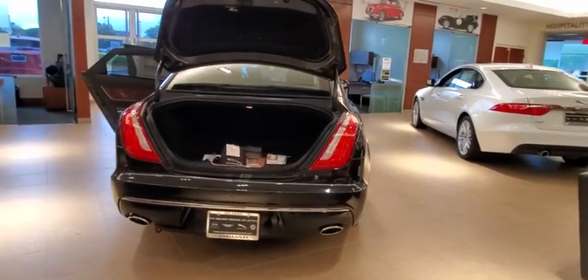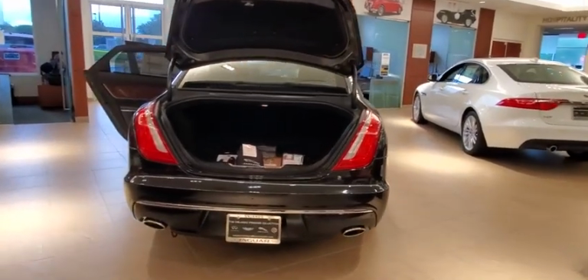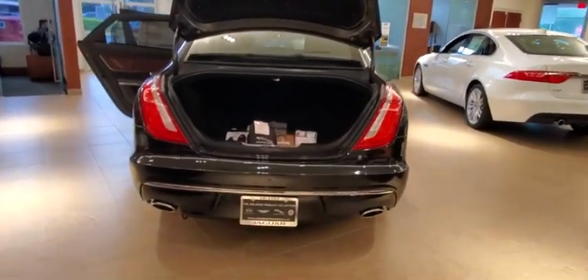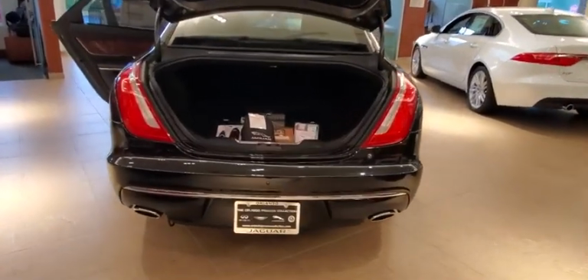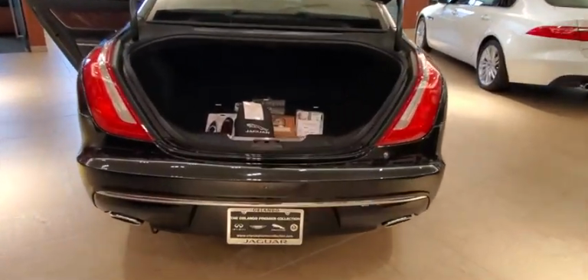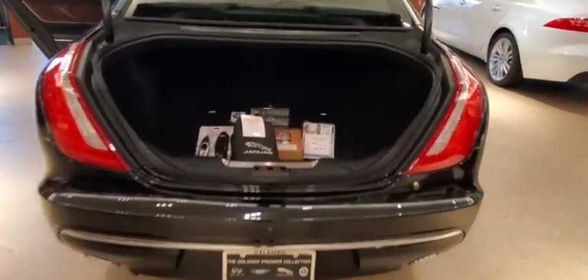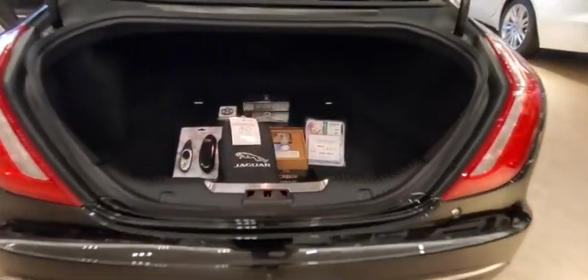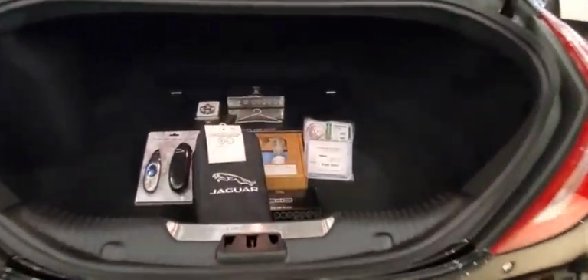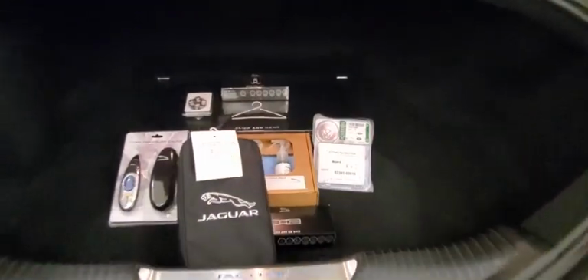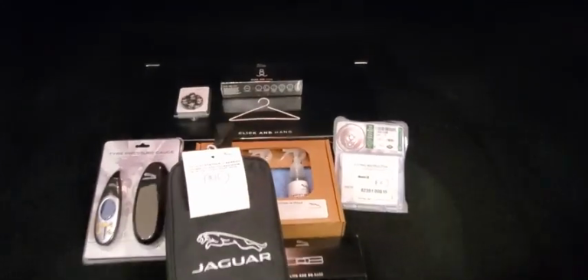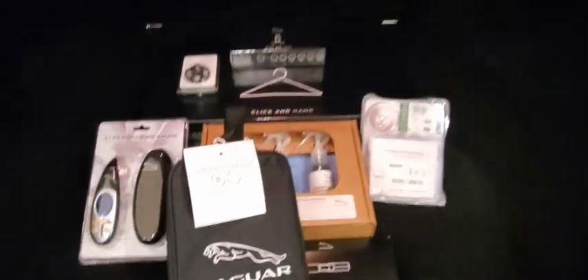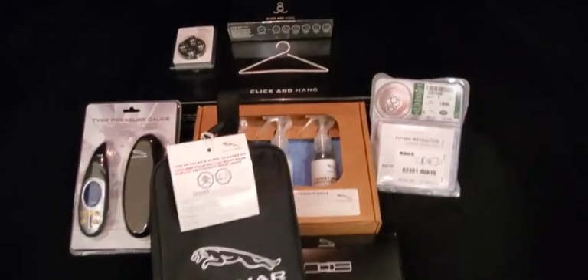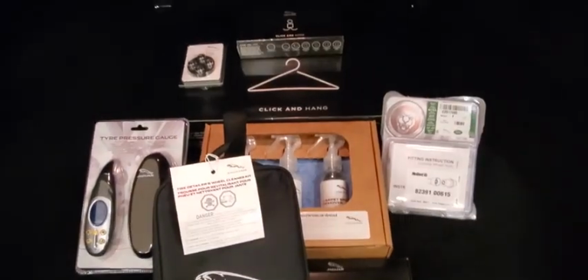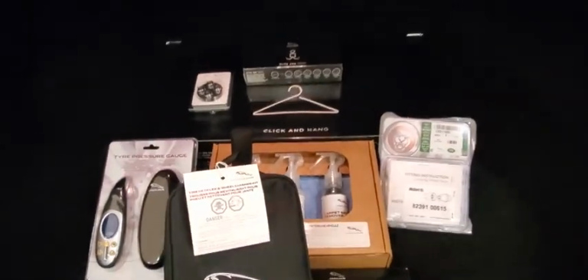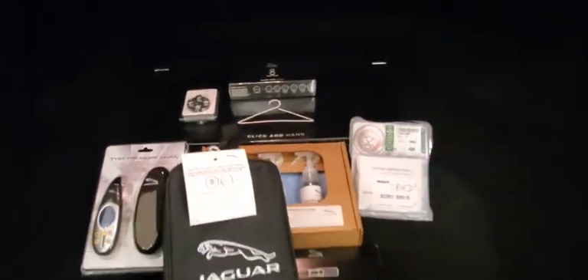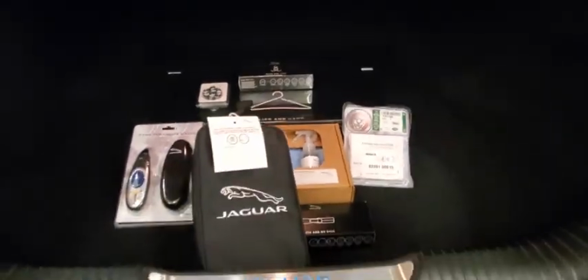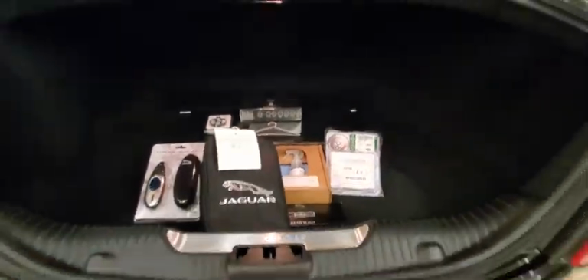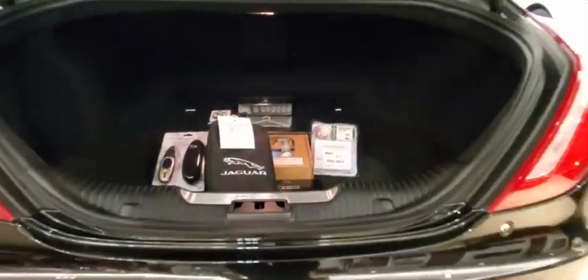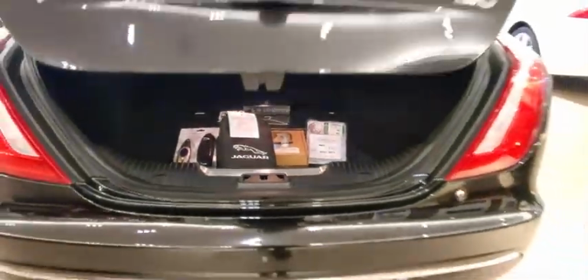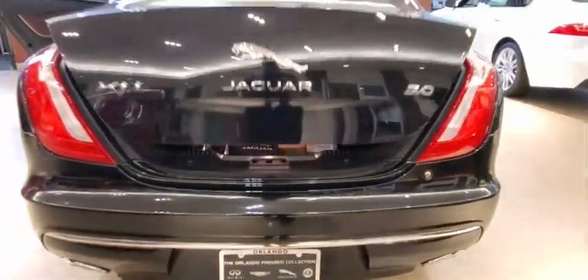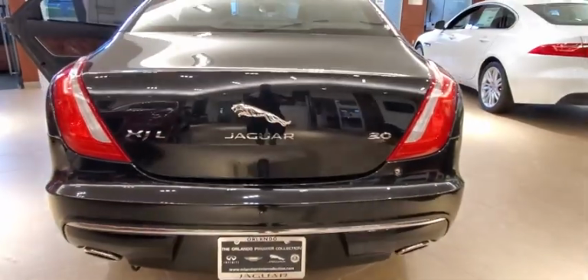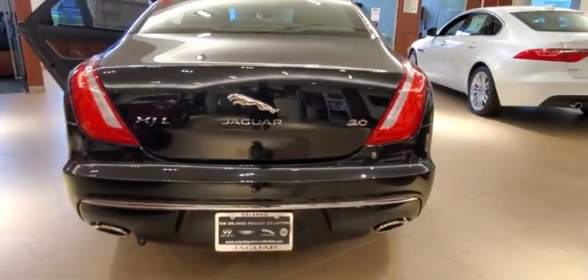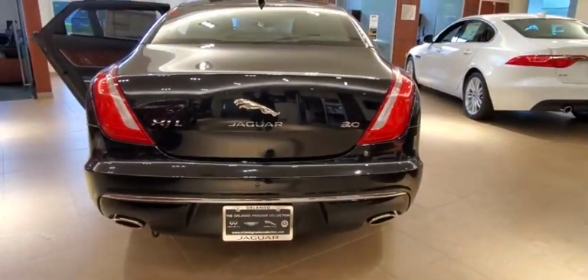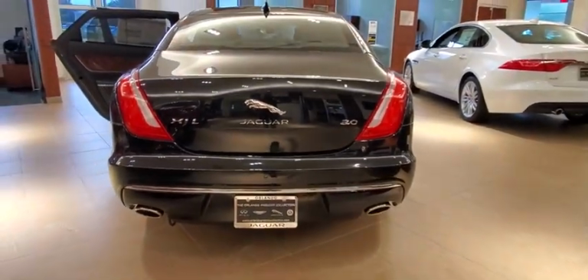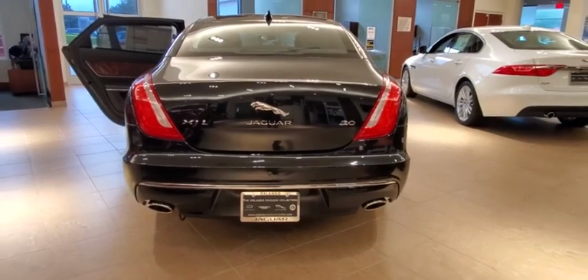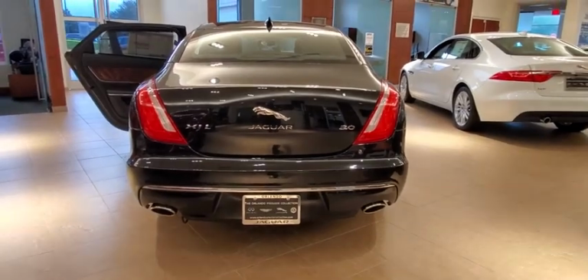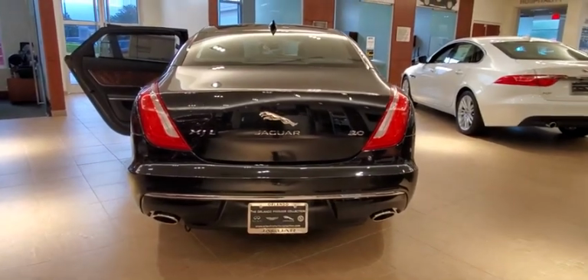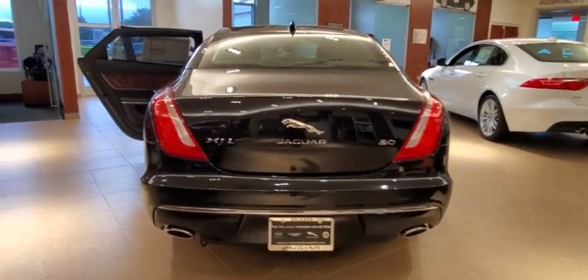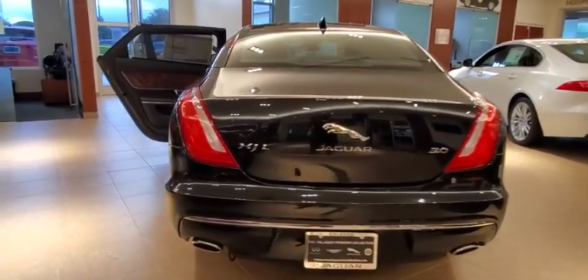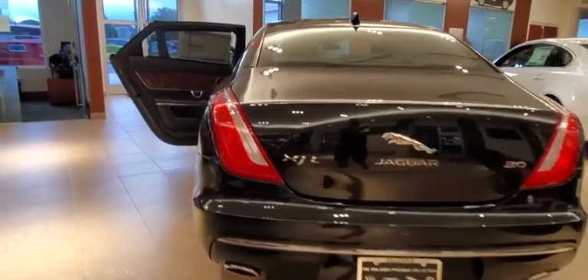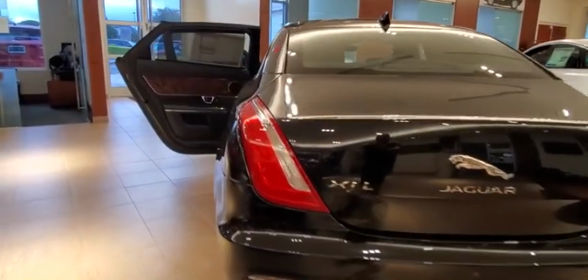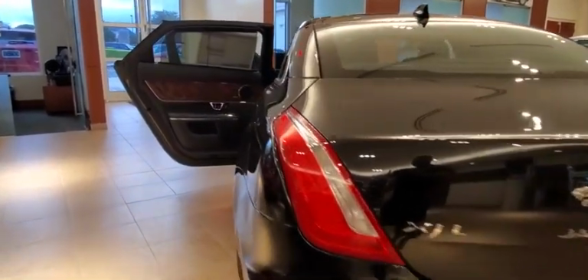Here are some of this vehicle's great options: backup camera, steering wheel audio controls, keyless entry, power passenger seat, navigation system, traction control, stability control, and remote engine start.